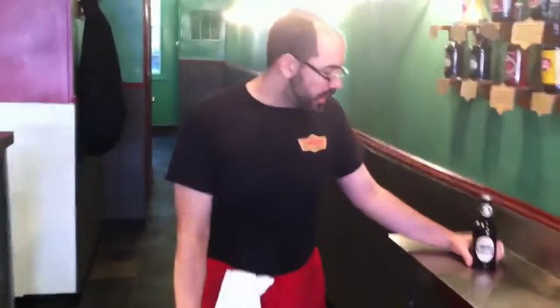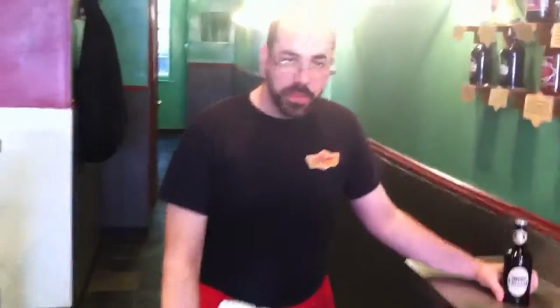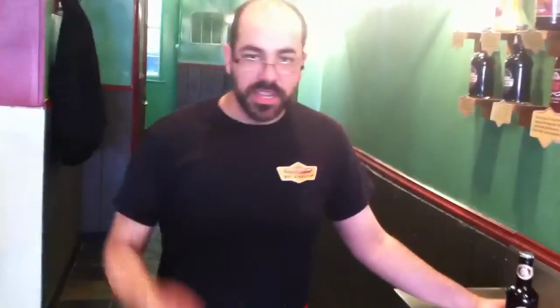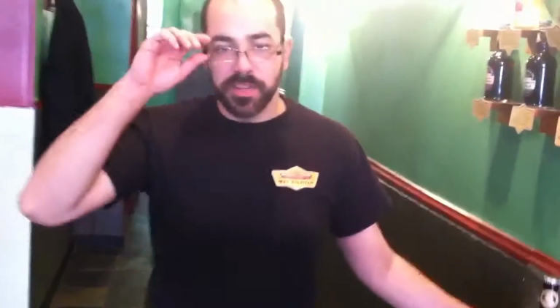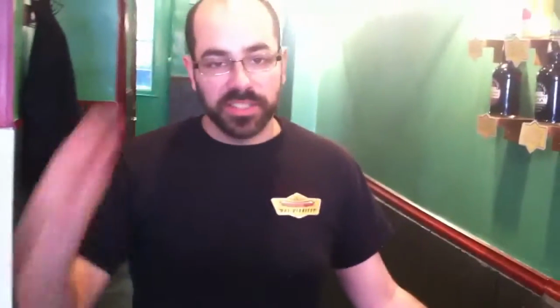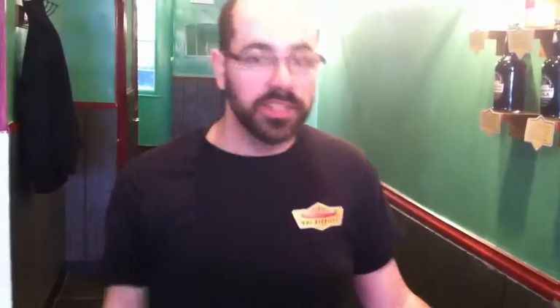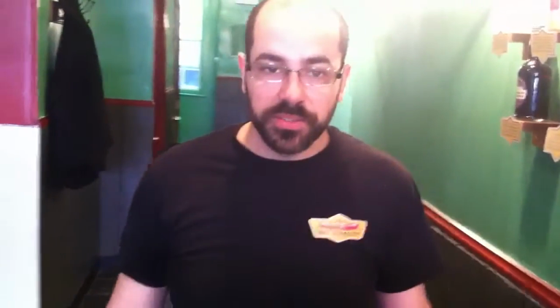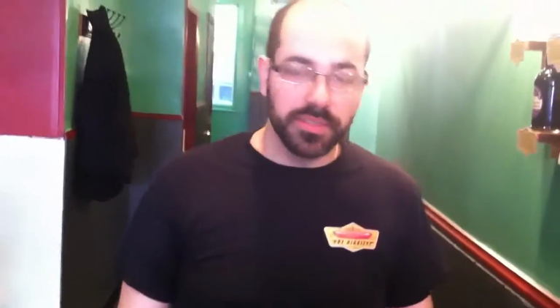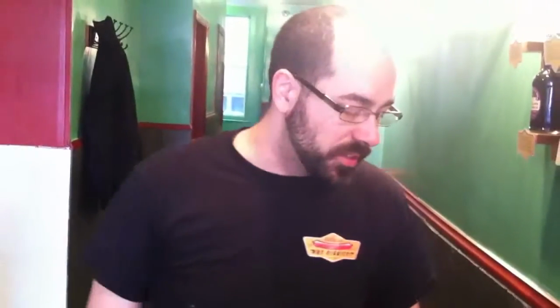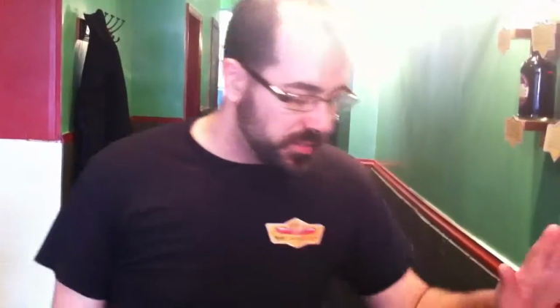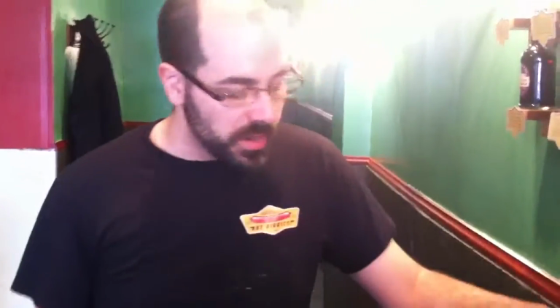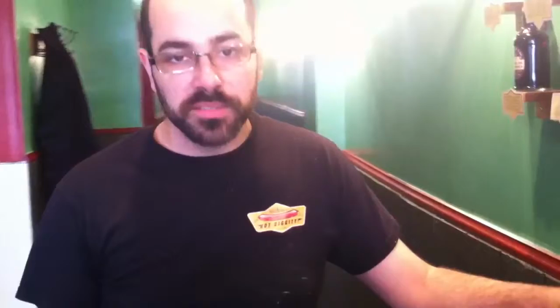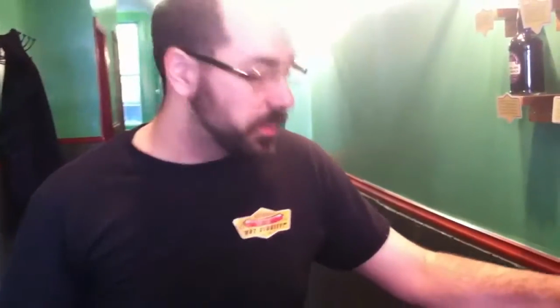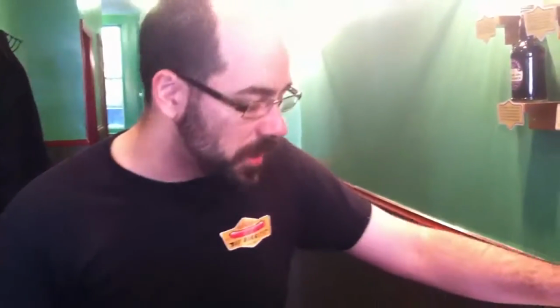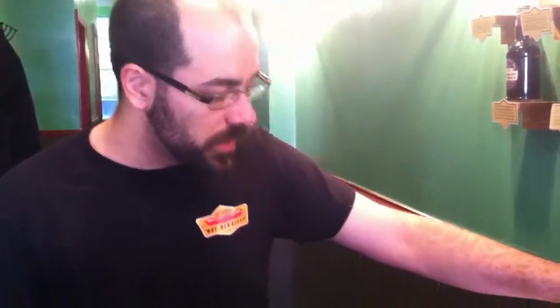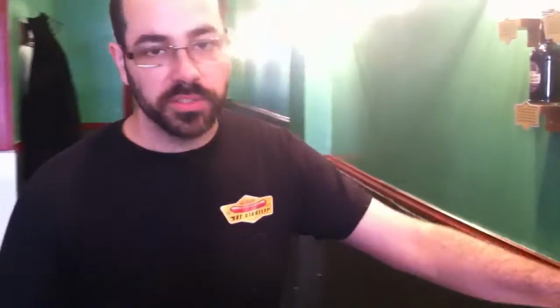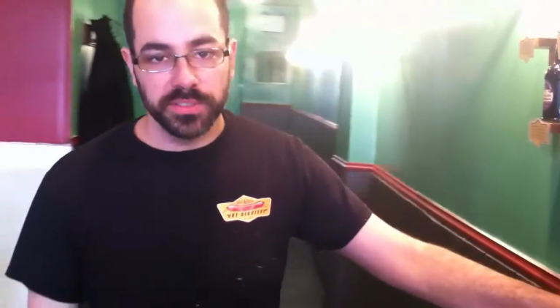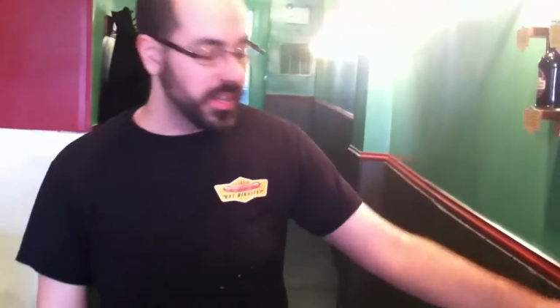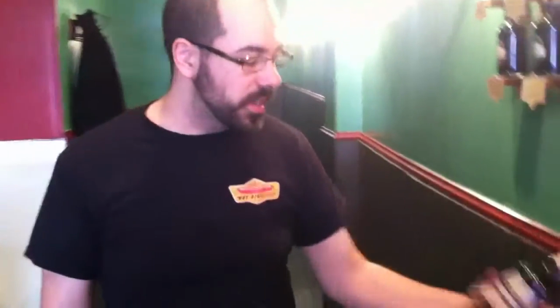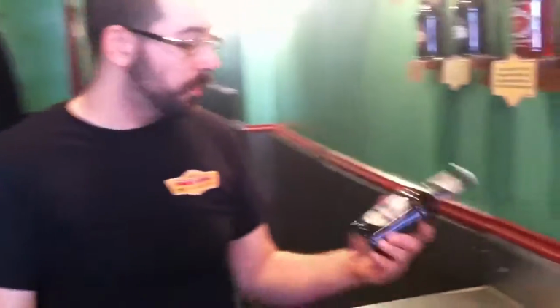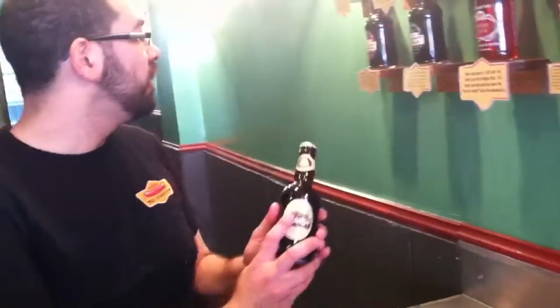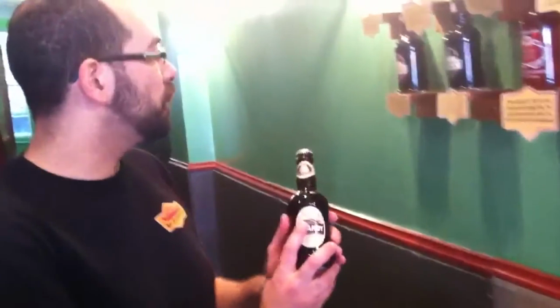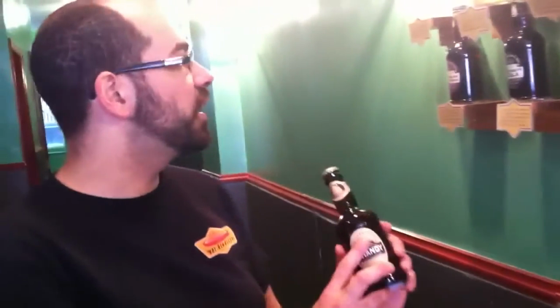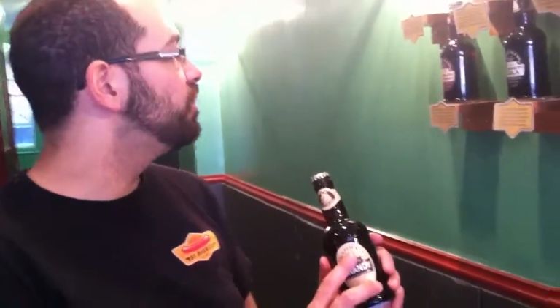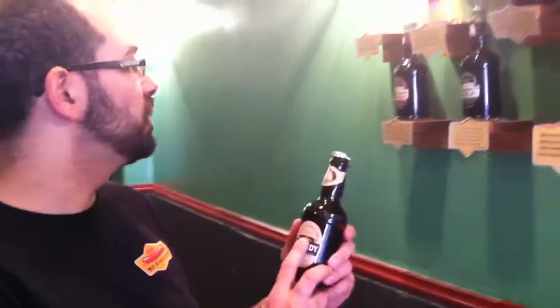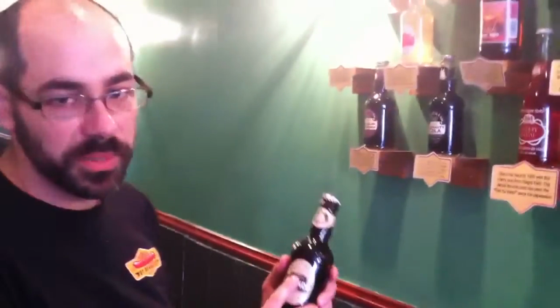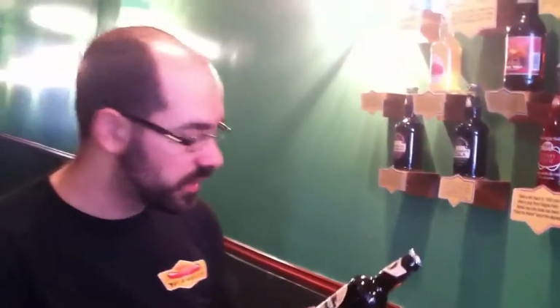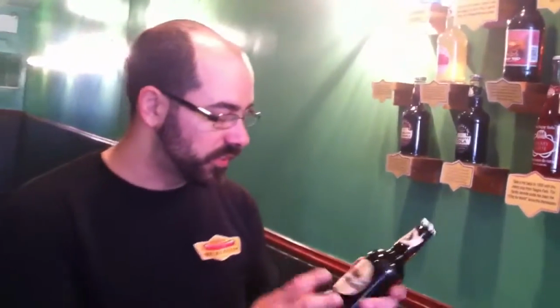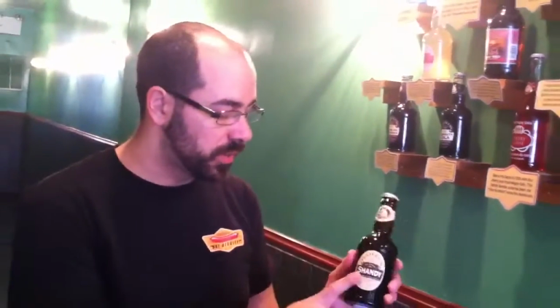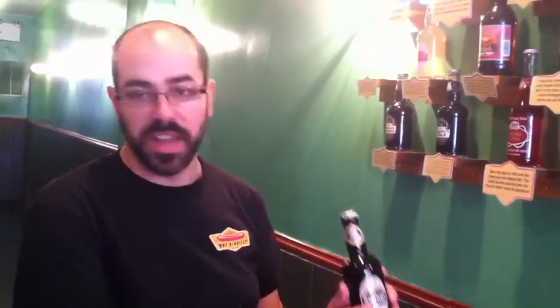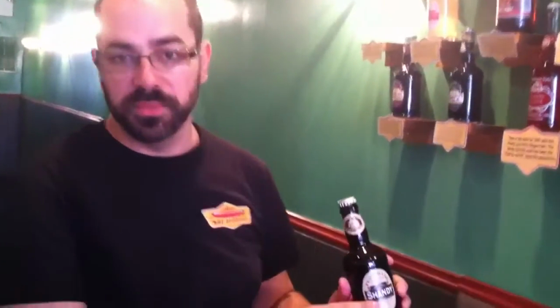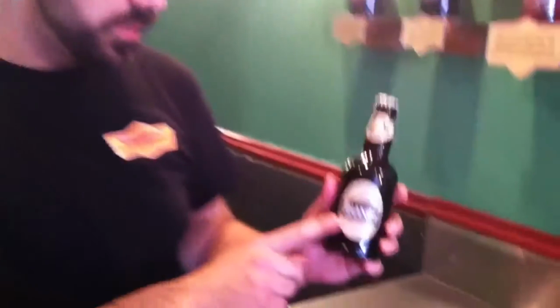Hey guys, welcome back to Hot Diggity. We're here at 630 South Street in Philadelphia, Pennsylvania, the Gourmet Hot Dog Restaurant. We're going to be talking about one of our other sodas today. This is the fourth and final Fentamin soda we have. This is one of their botanically brewed sodas.